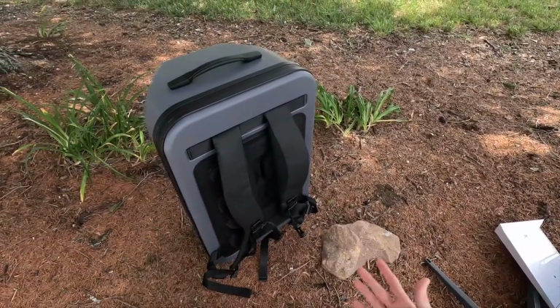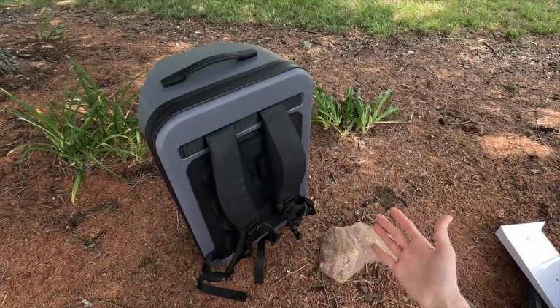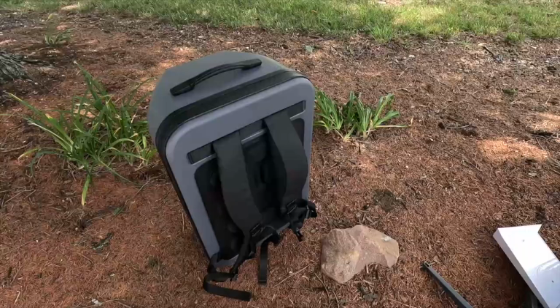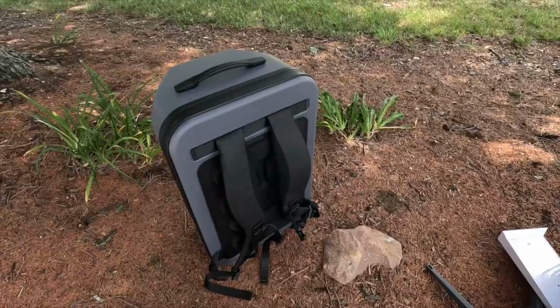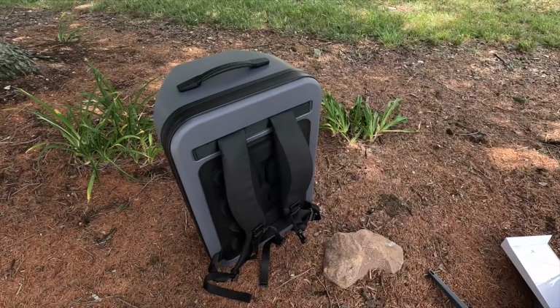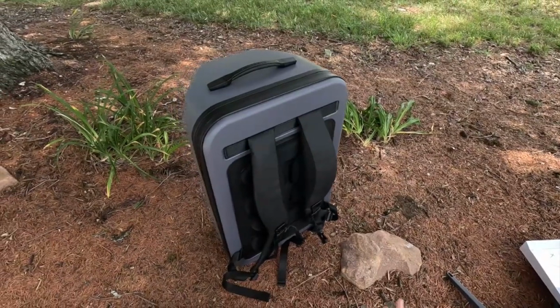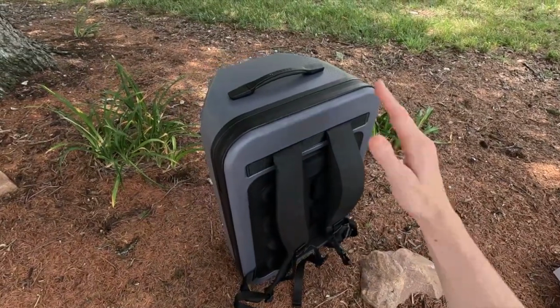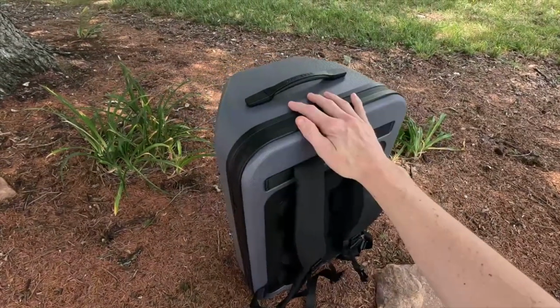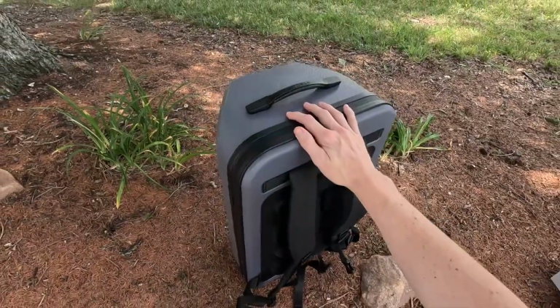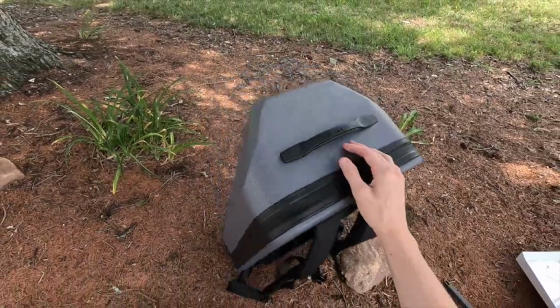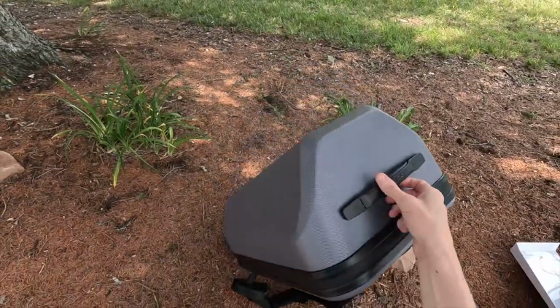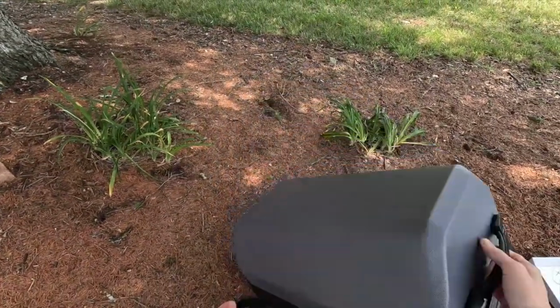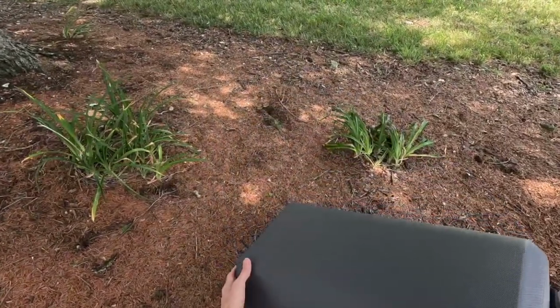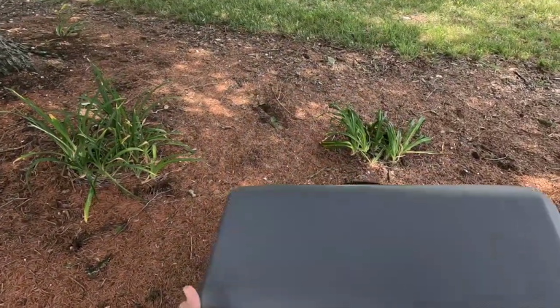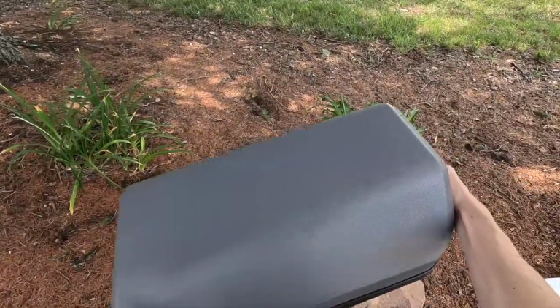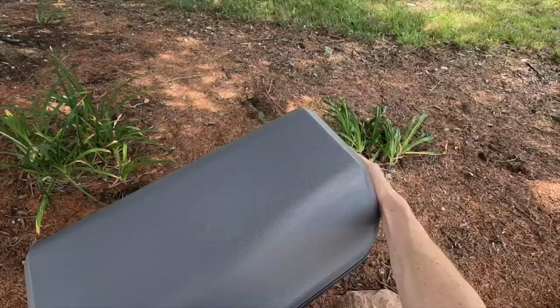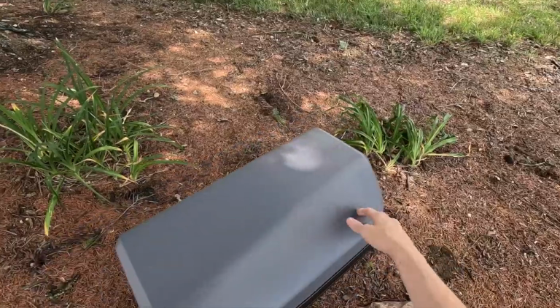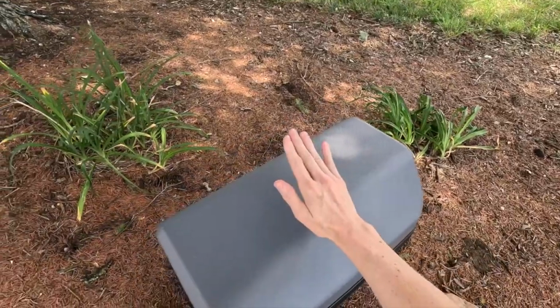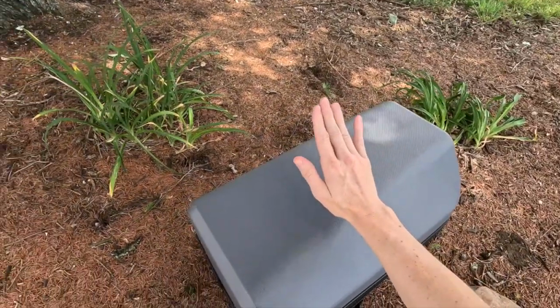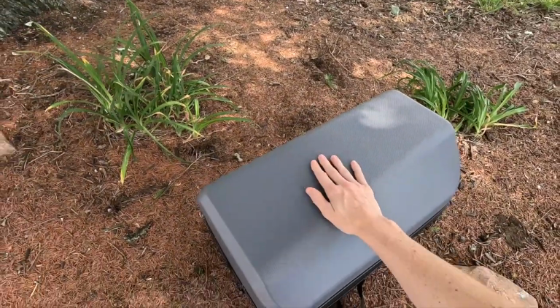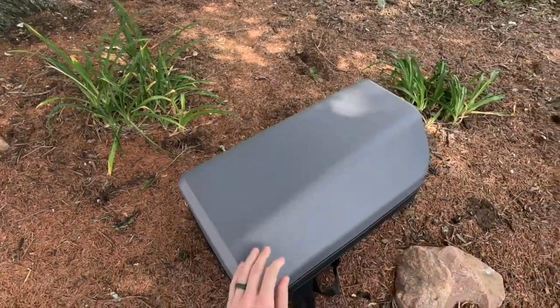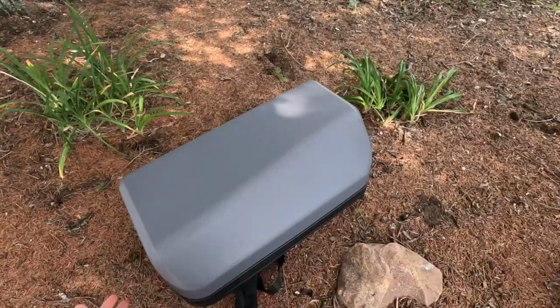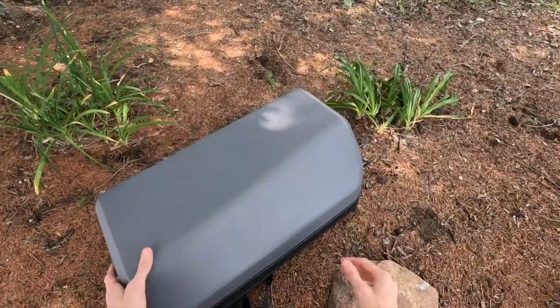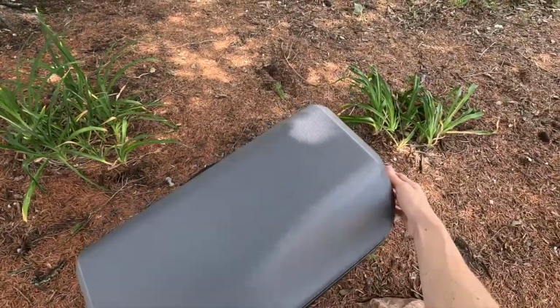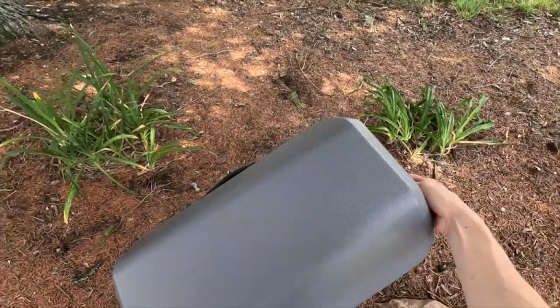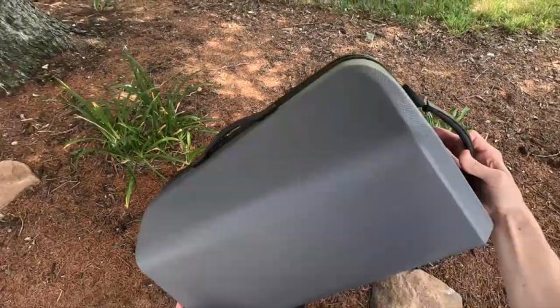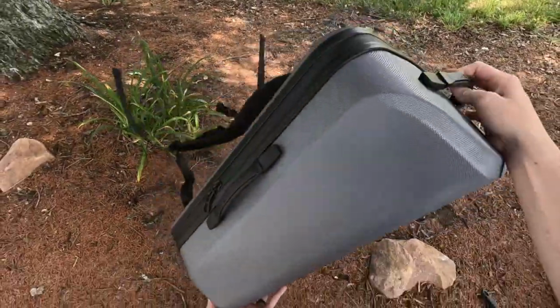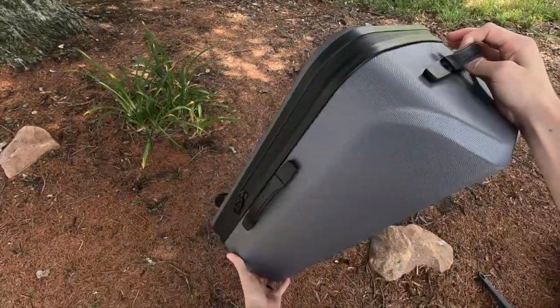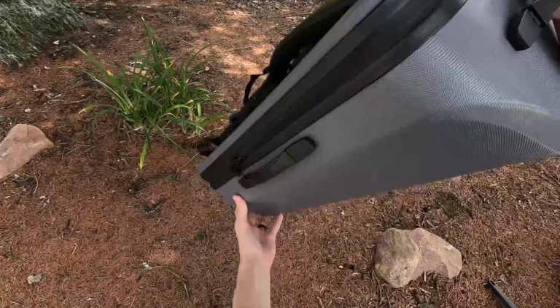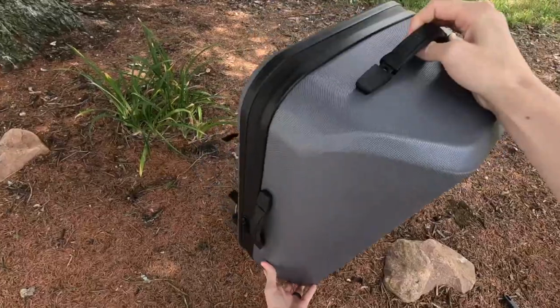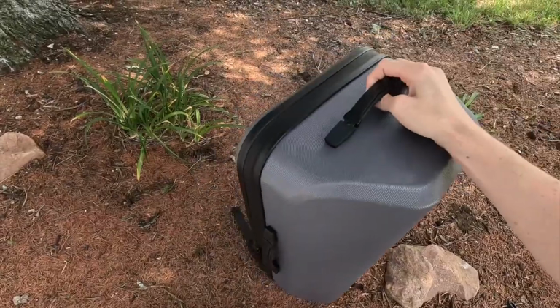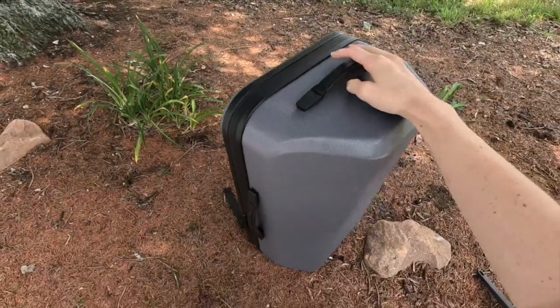If you're an RVer or a van lifer, you can put all of your equipment inside this case and have a nice durable weather-resistant case for storage so you don't have to worry about damaging your kit.